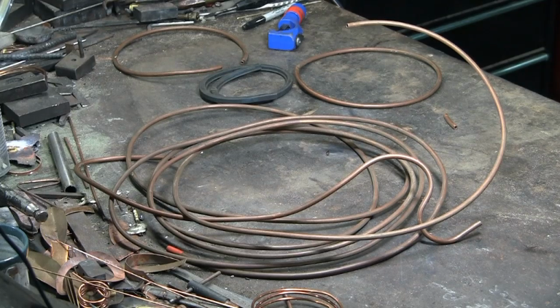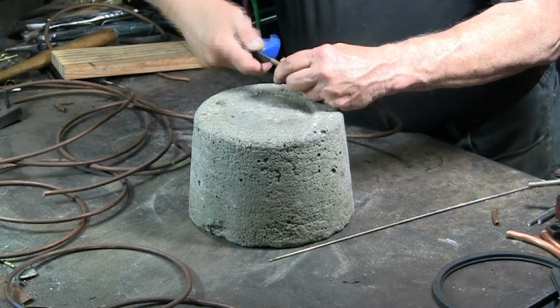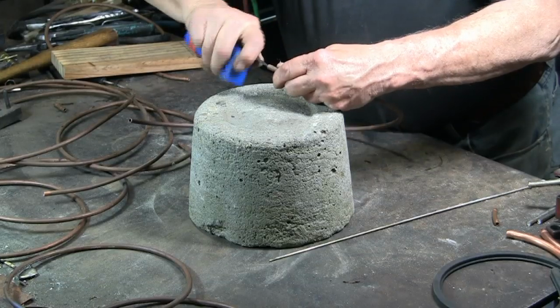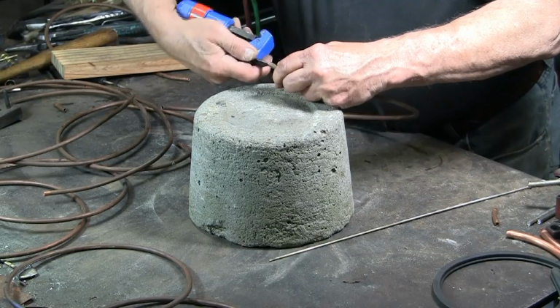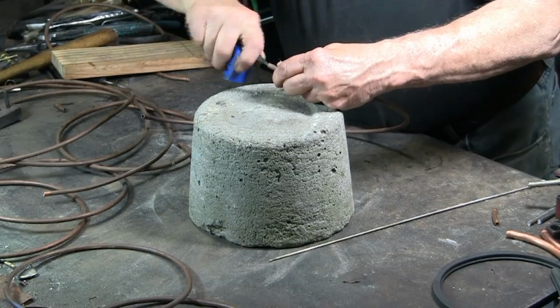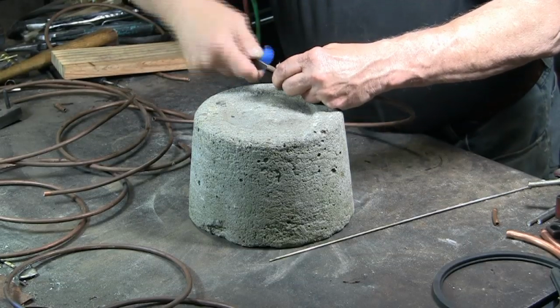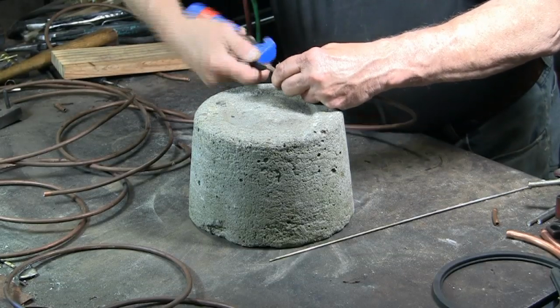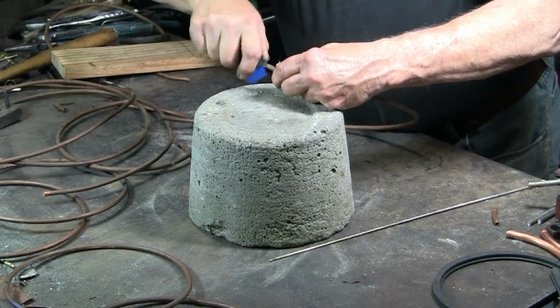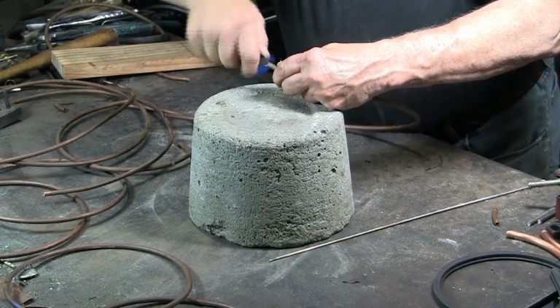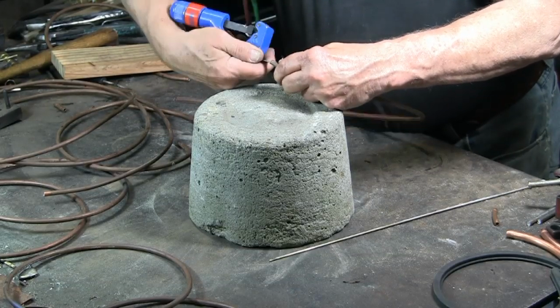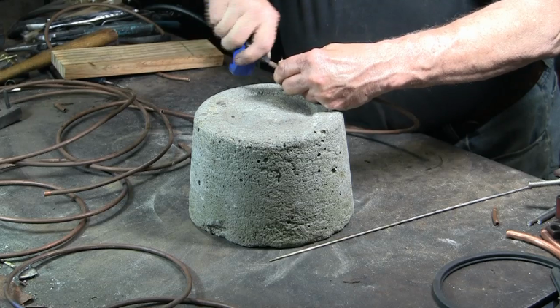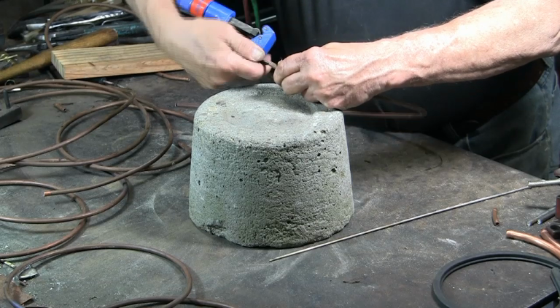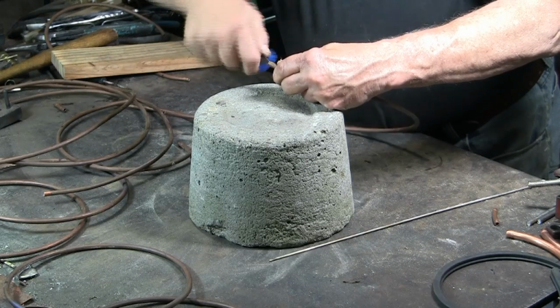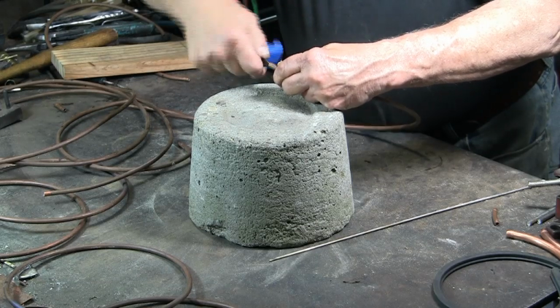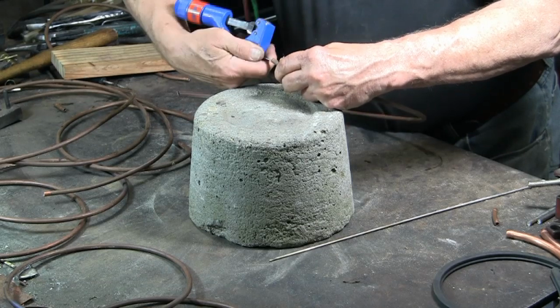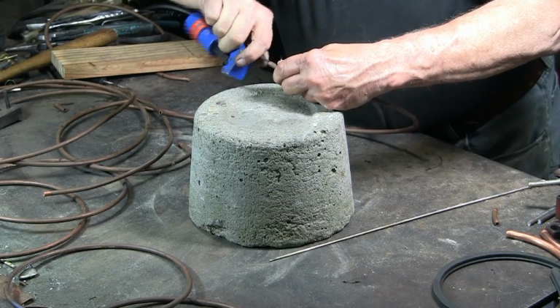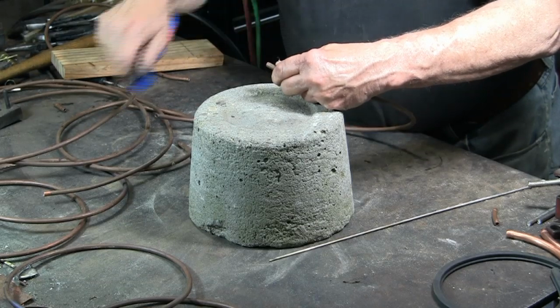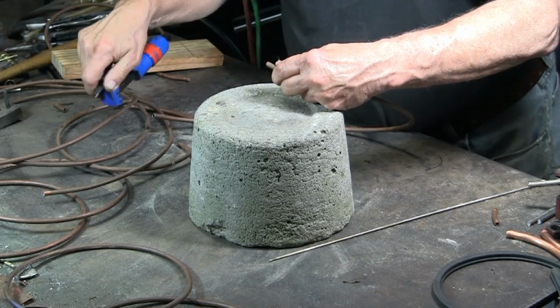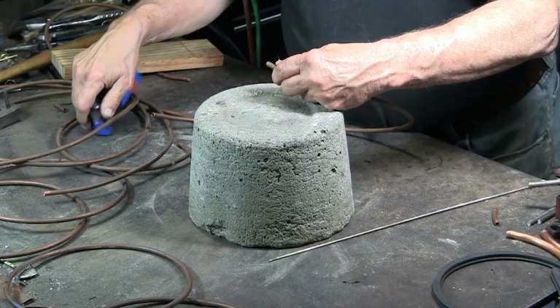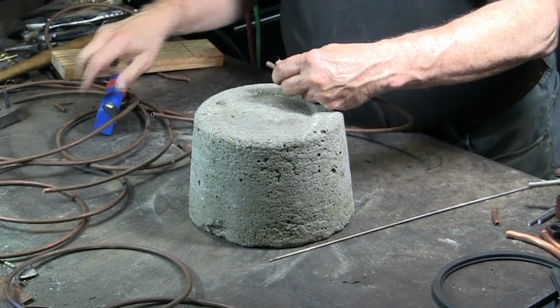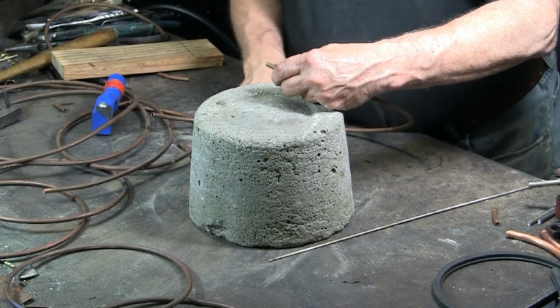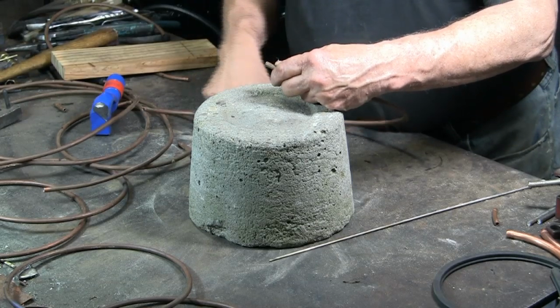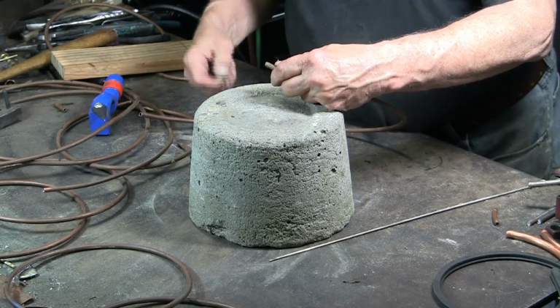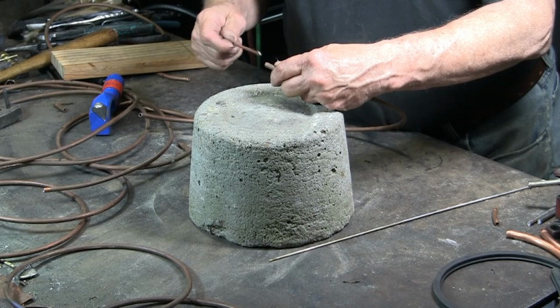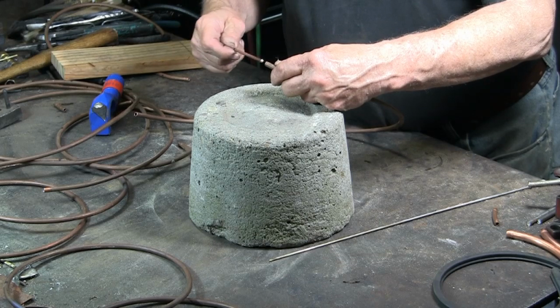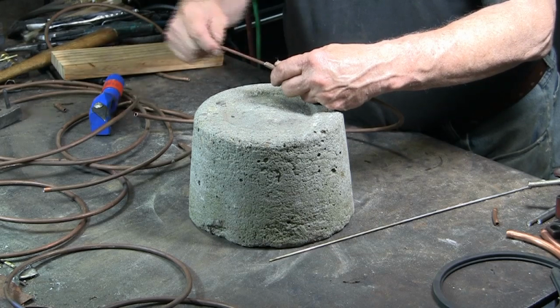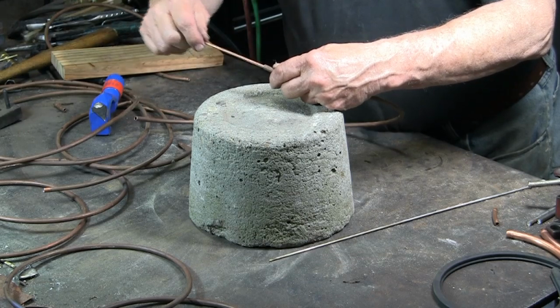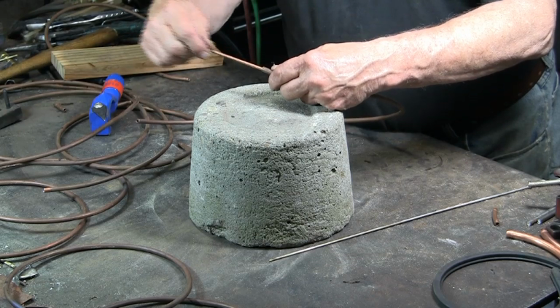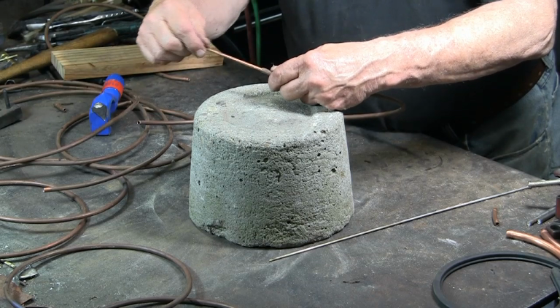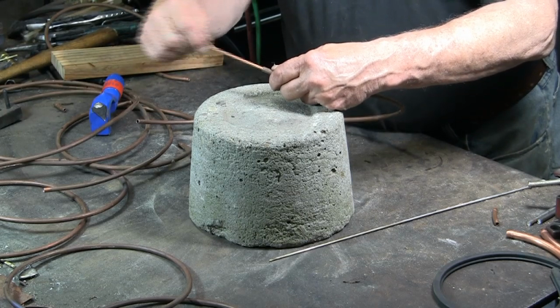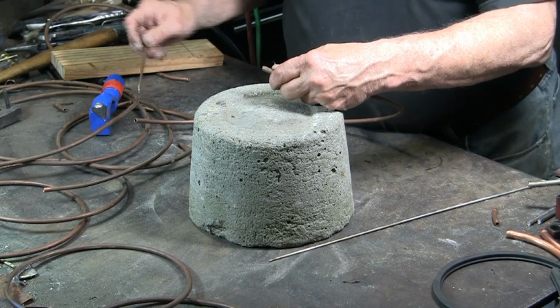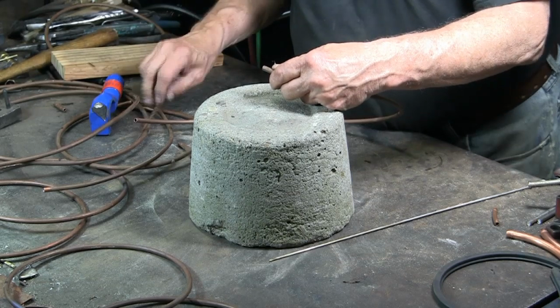Here is a concrete form that I showed in another video. Cleaning out the ends of the copper tubing with the knife on the tubing cutter, so that I can insert rods into each end of the tubing.